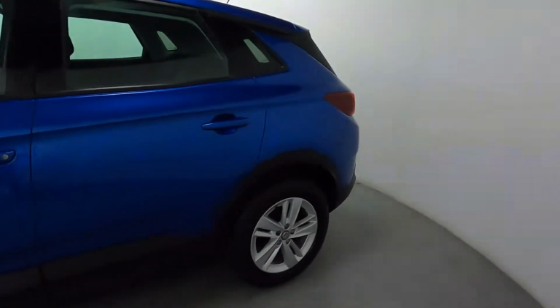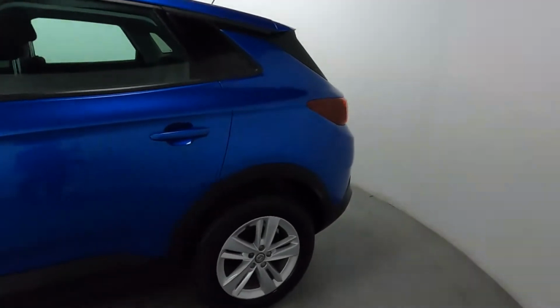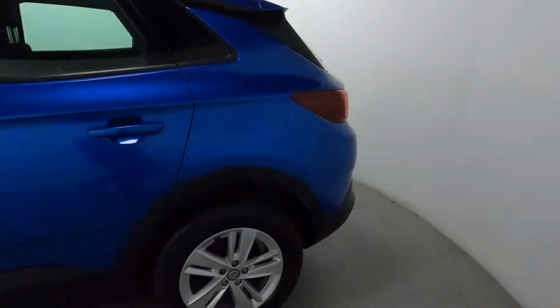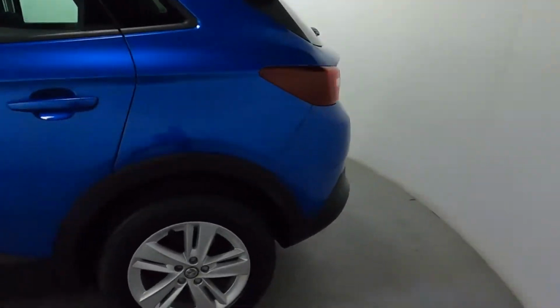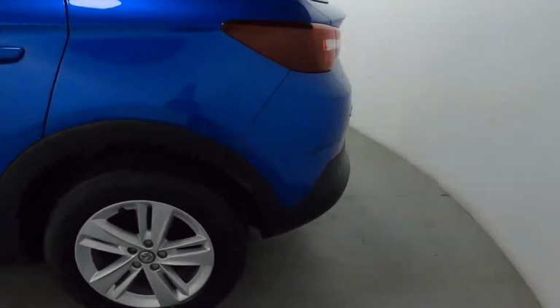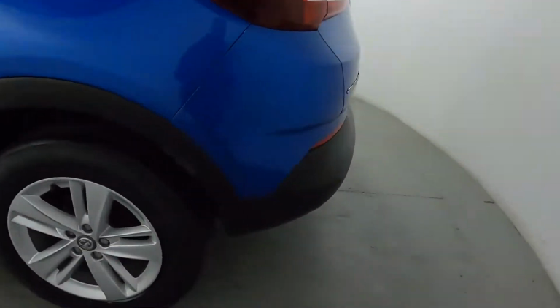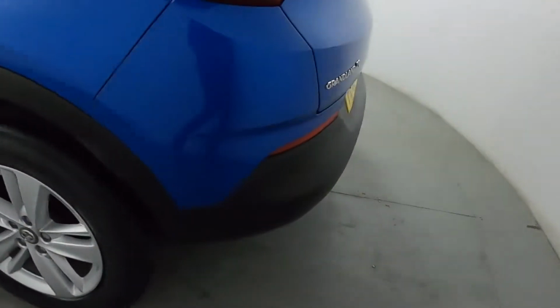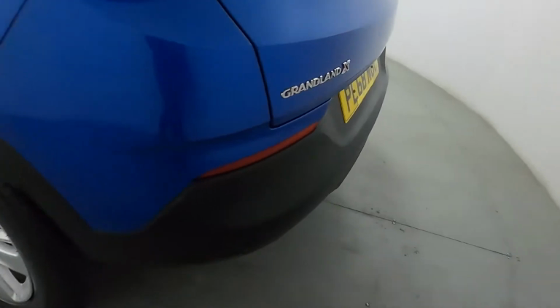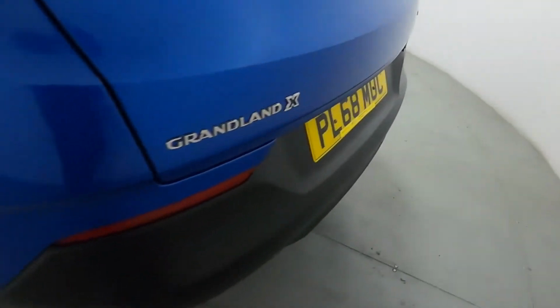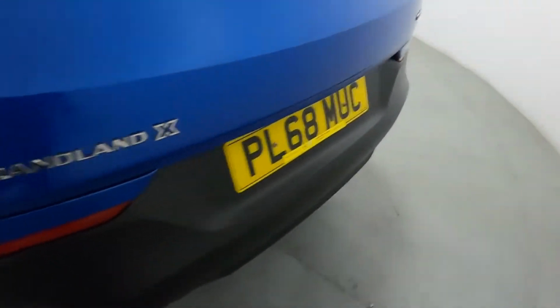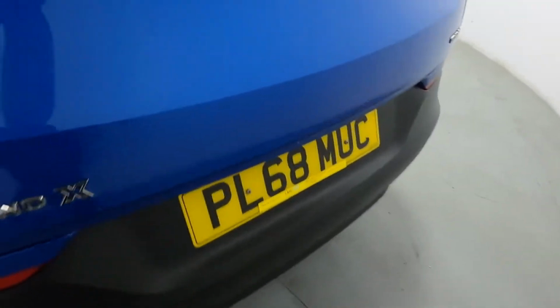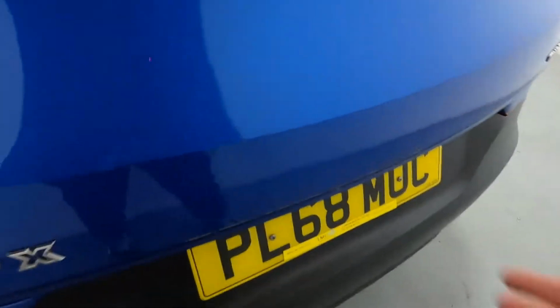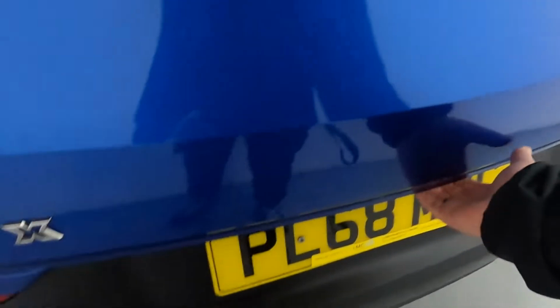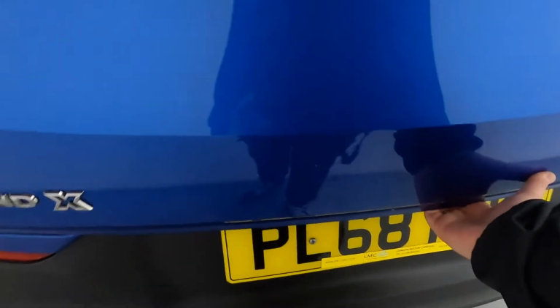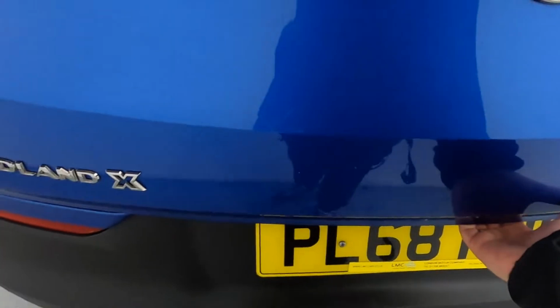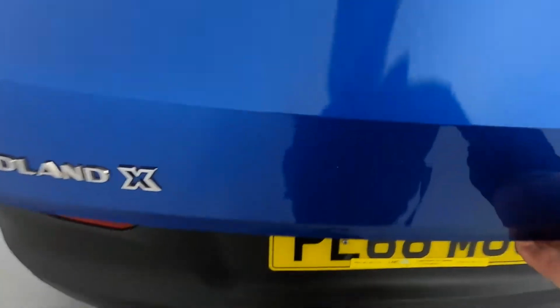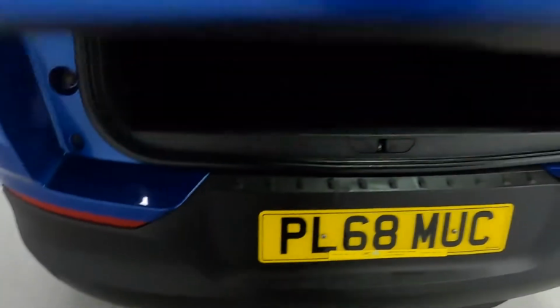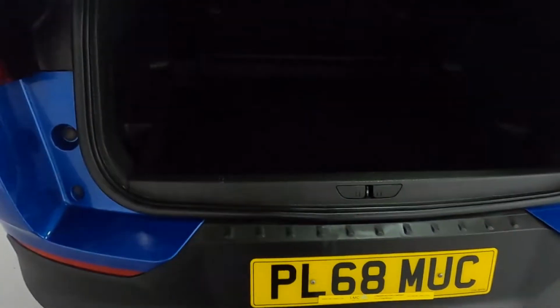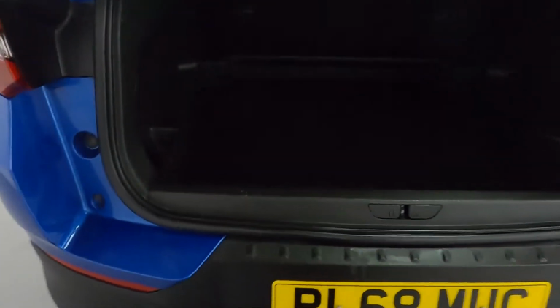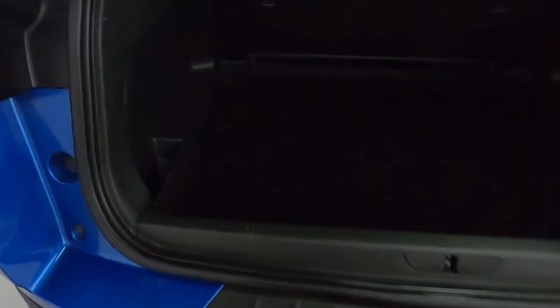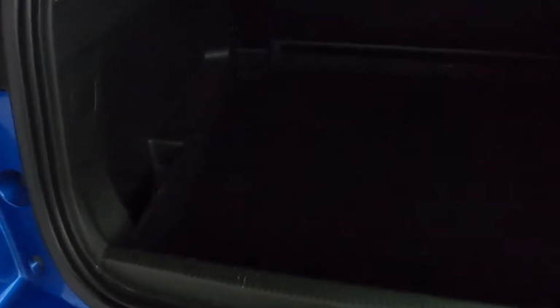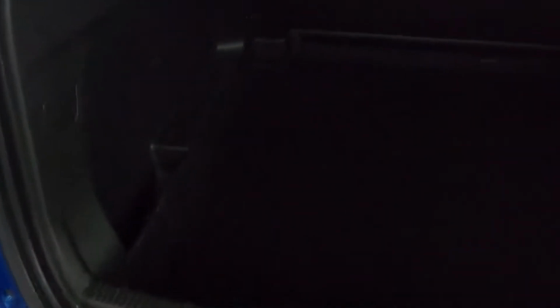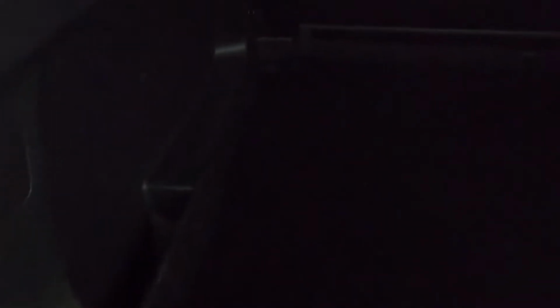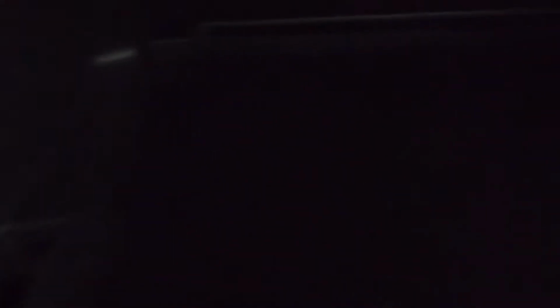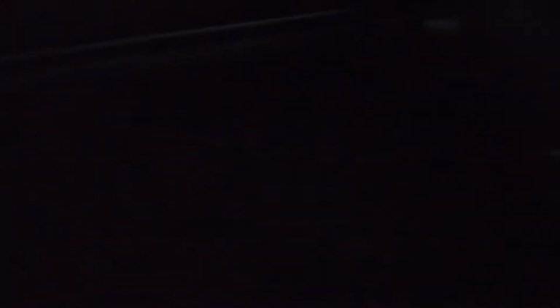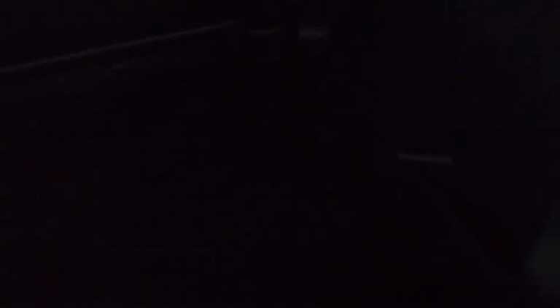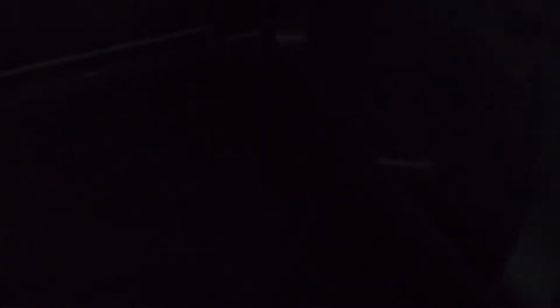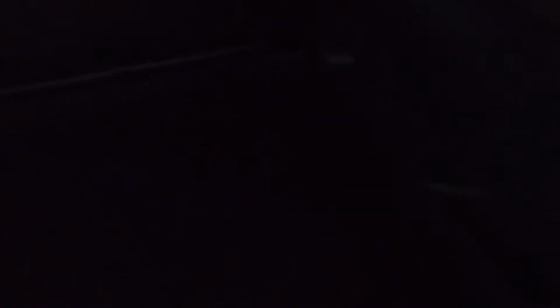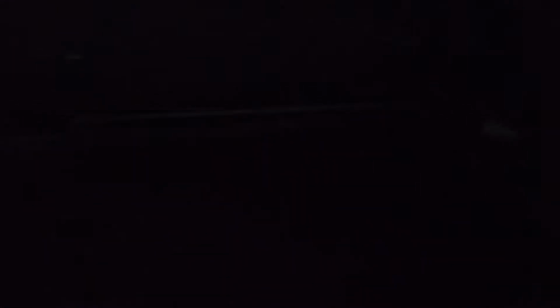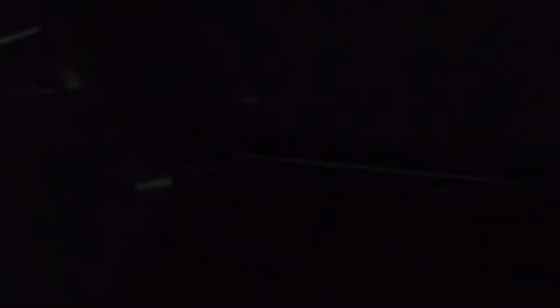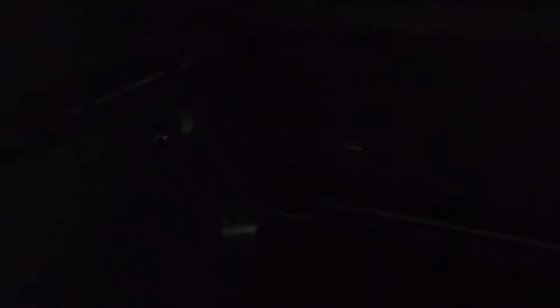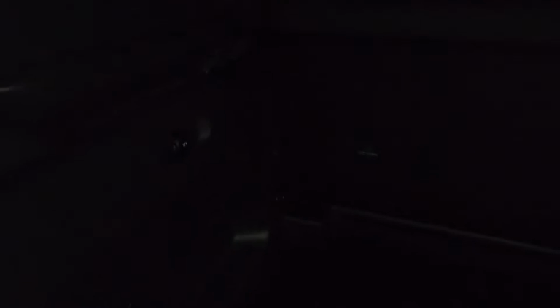Nice long rear end with rear parking sensors, making it easier to park. You've also got a nice big boot with storage on either side and a 12 volt socket on the left.